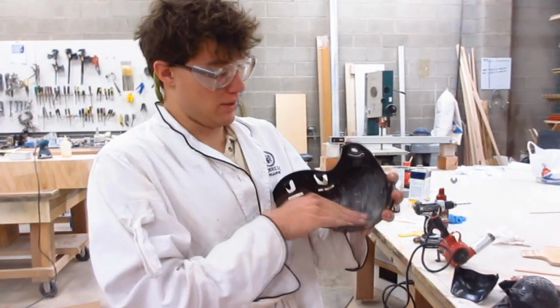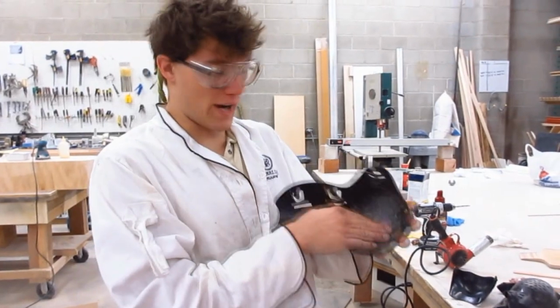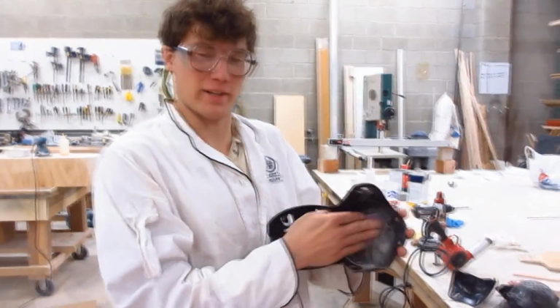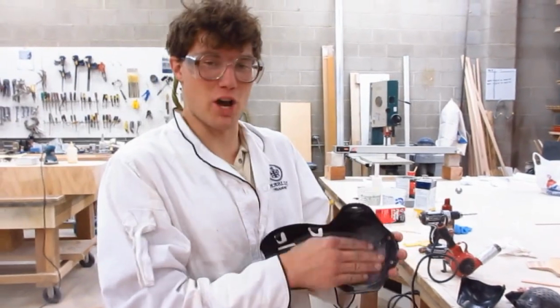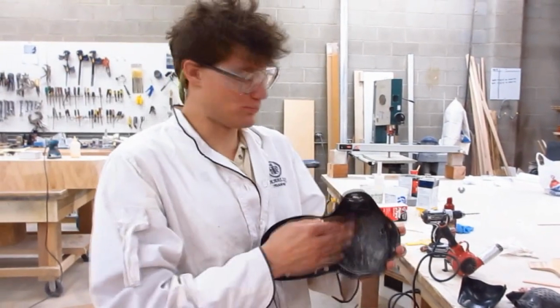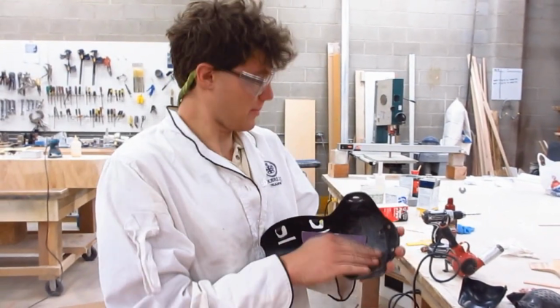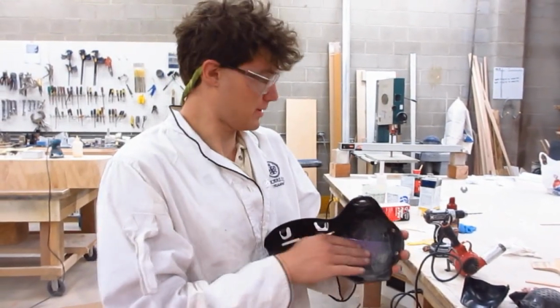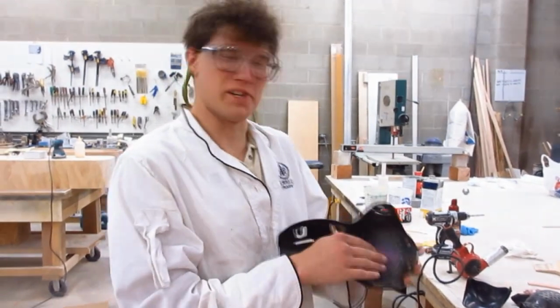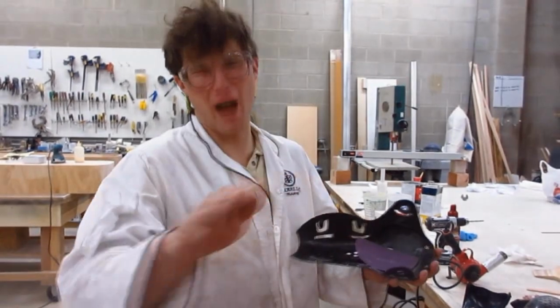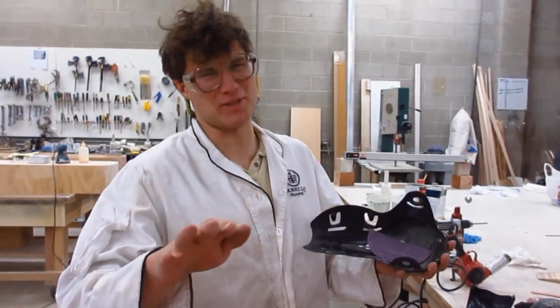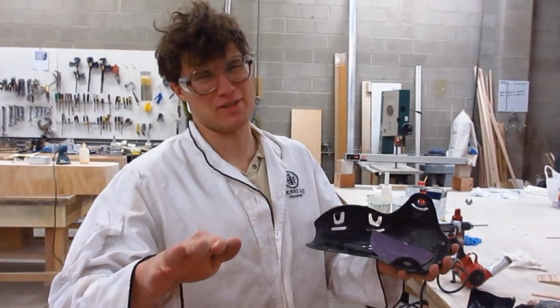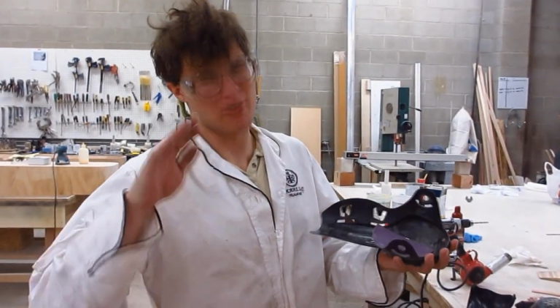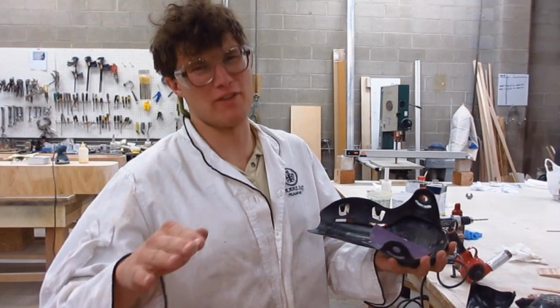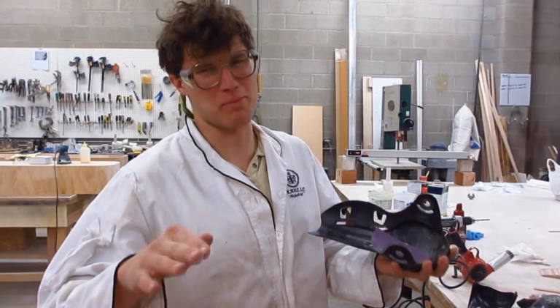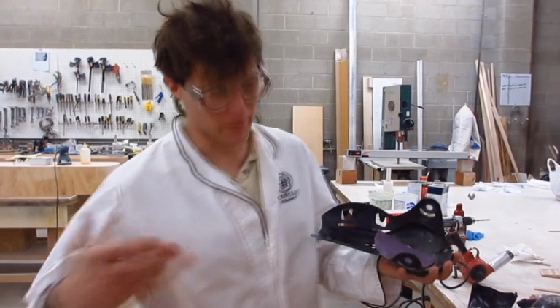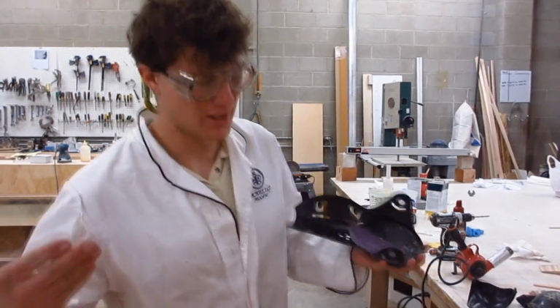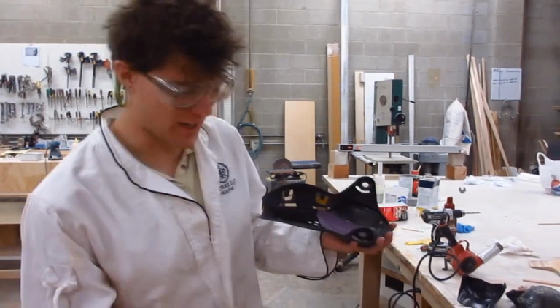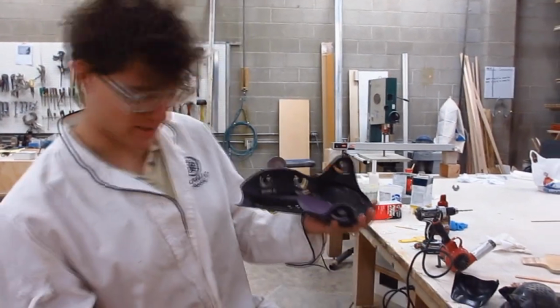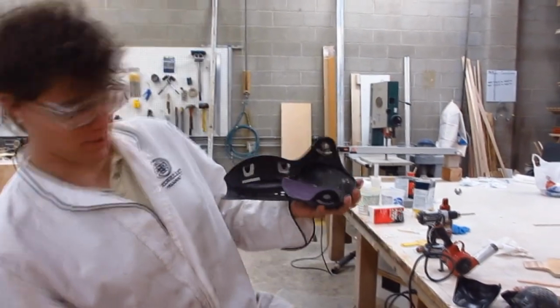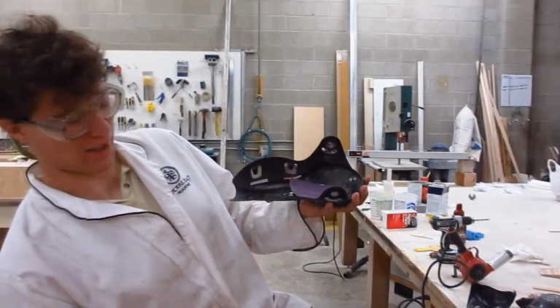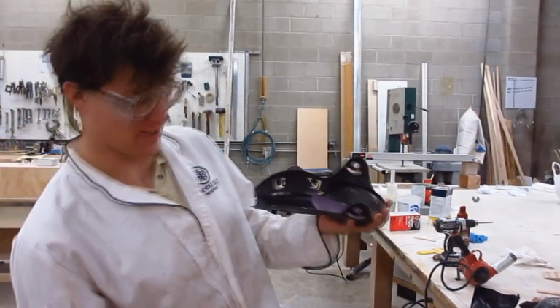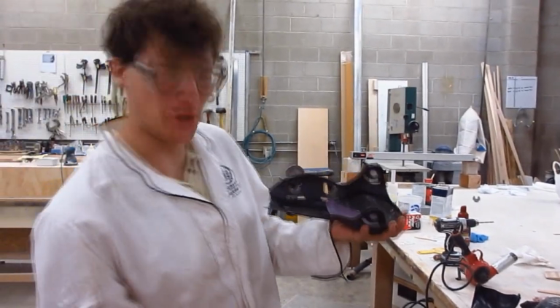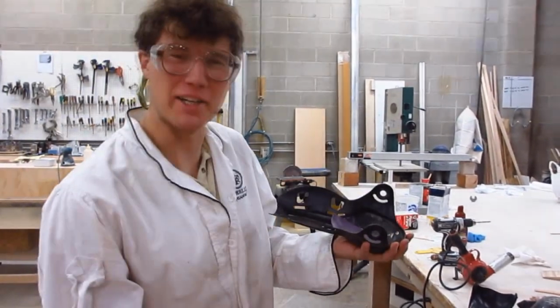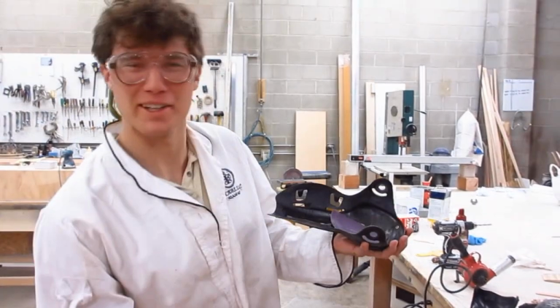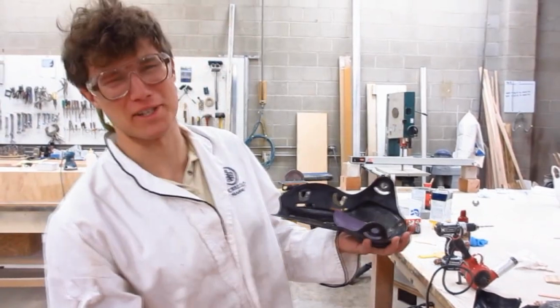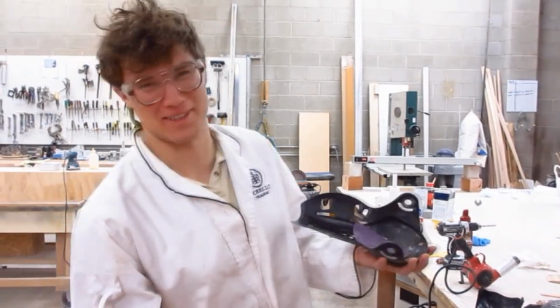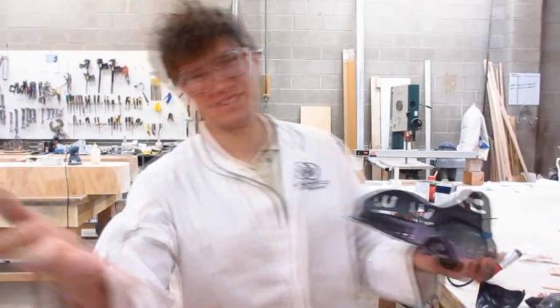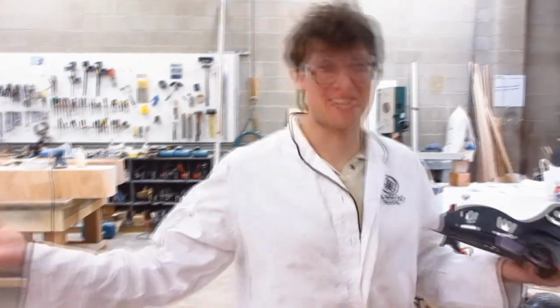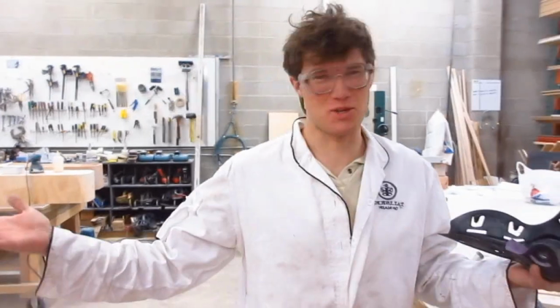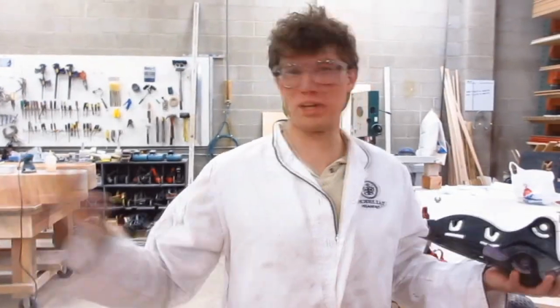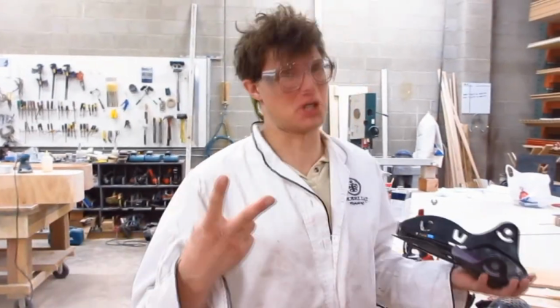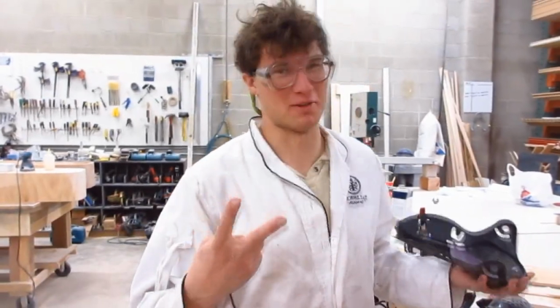Knee pads — very important. You've got to protect your knees, because you only get two of them.